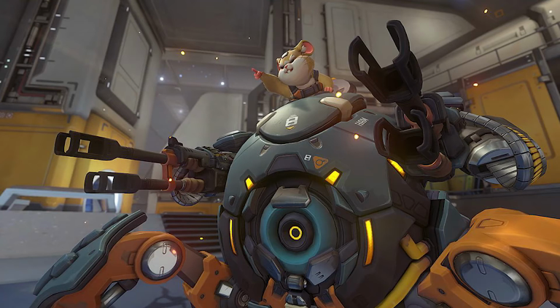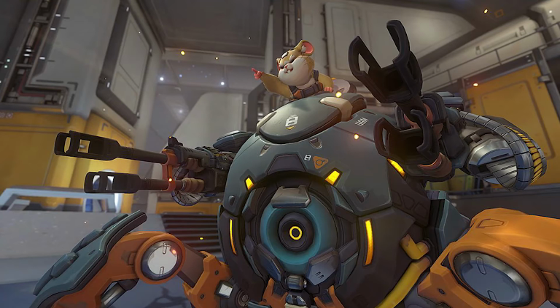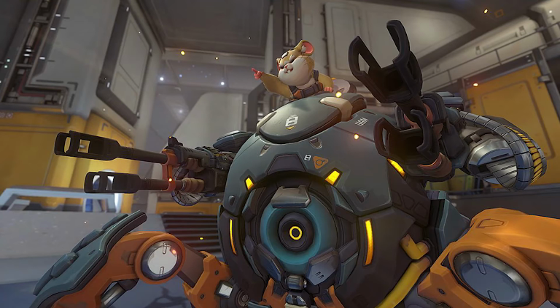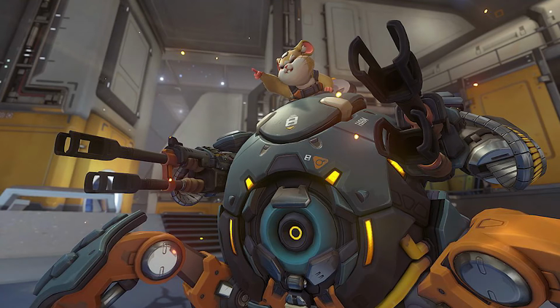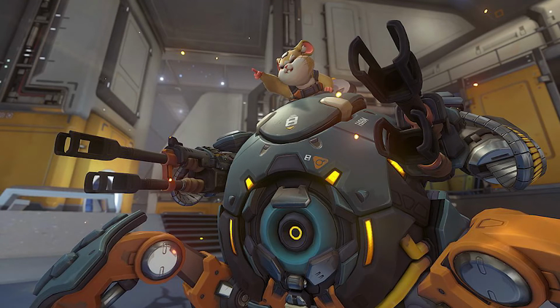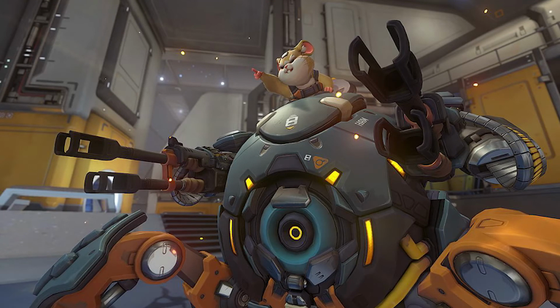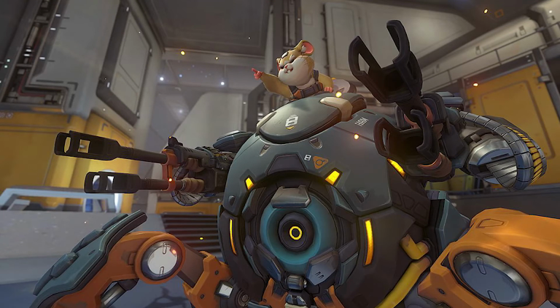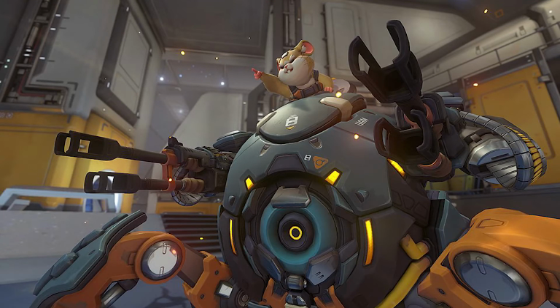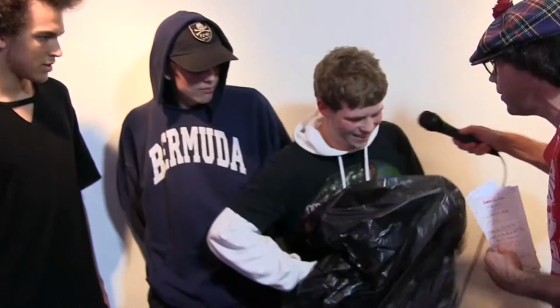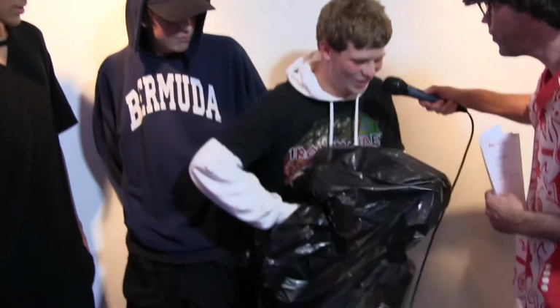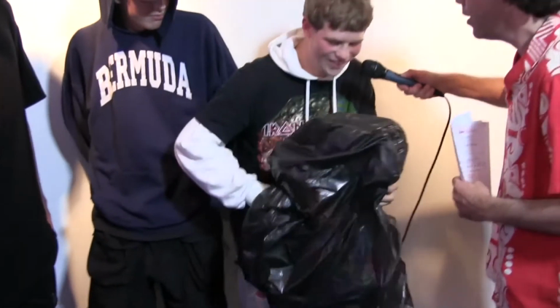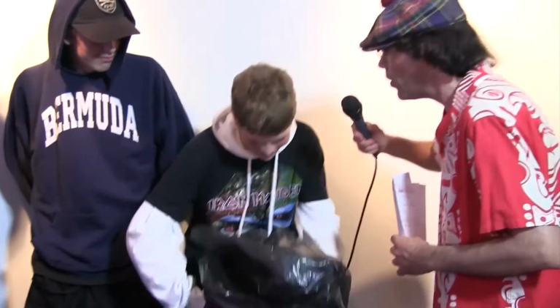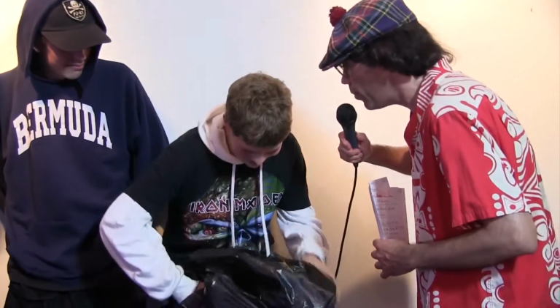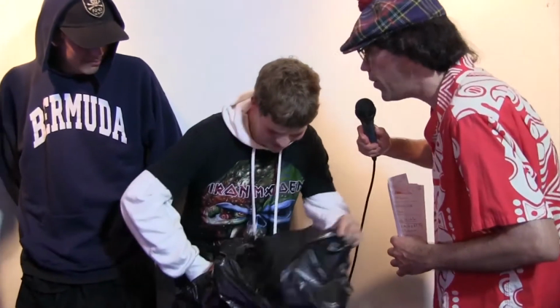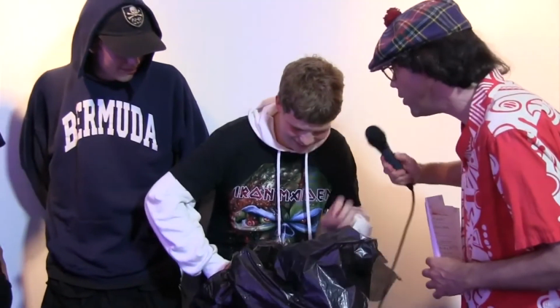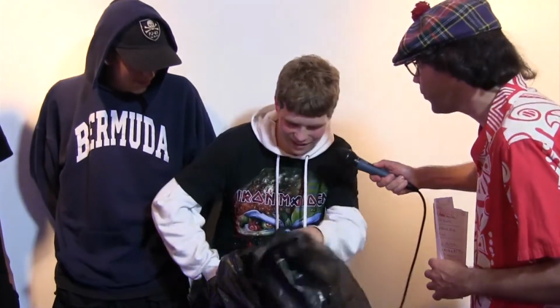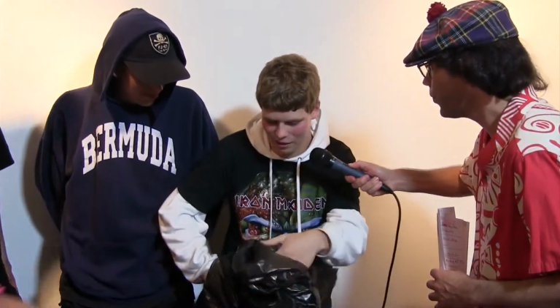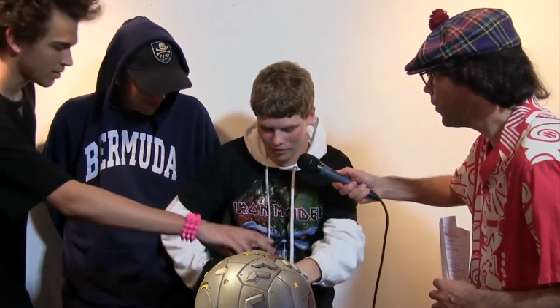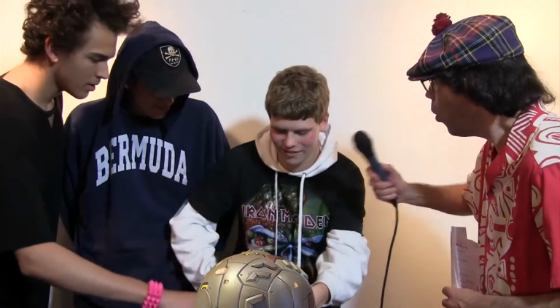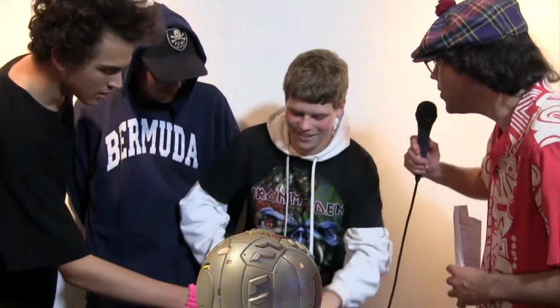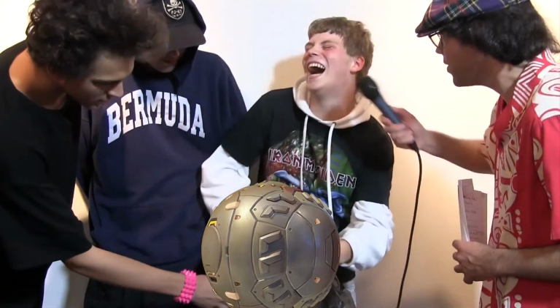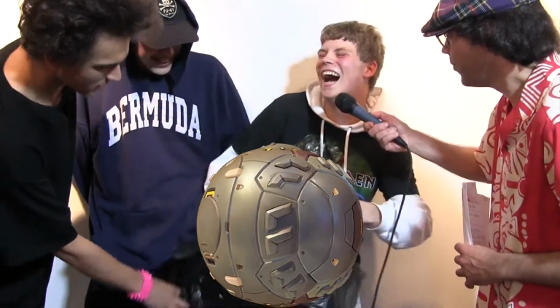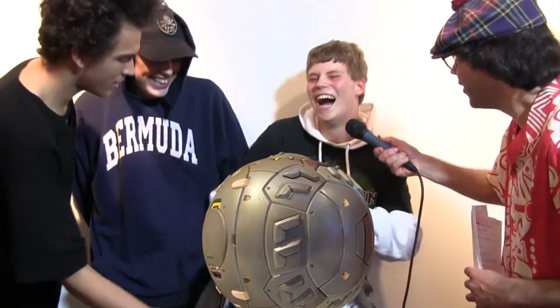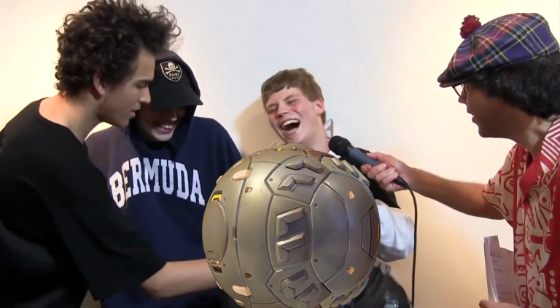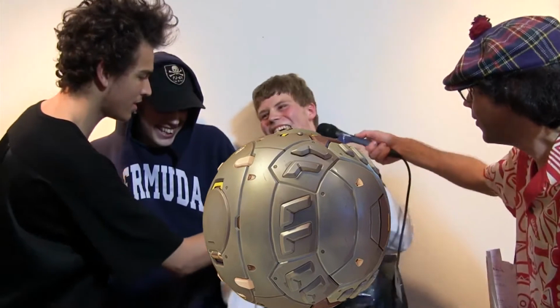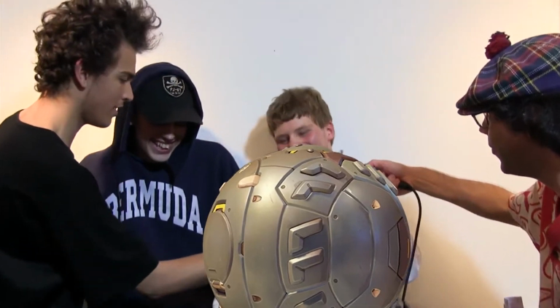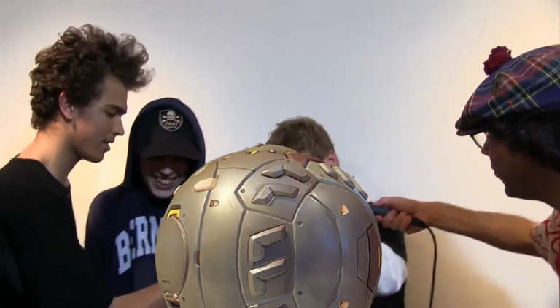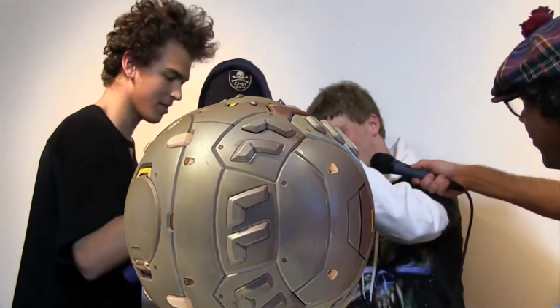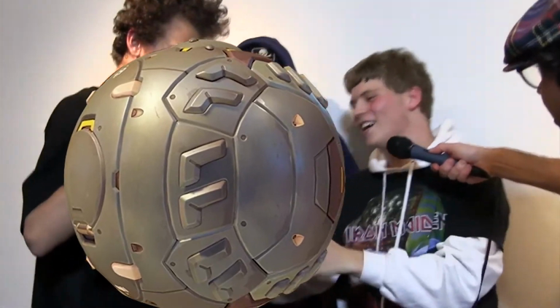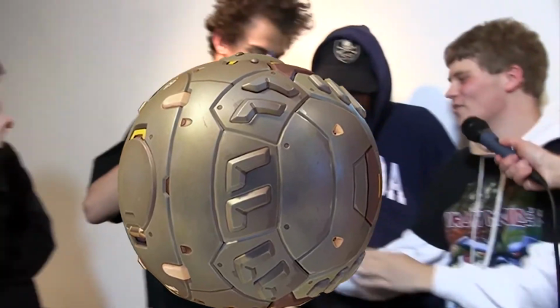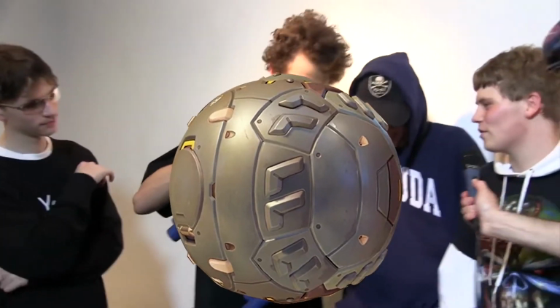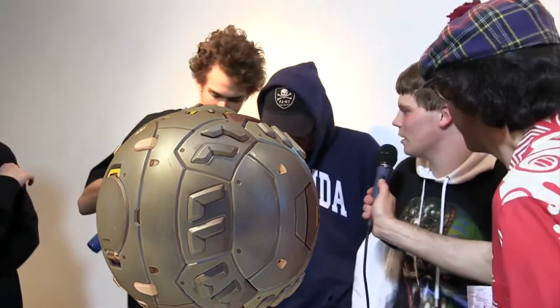Sad Boys, what is this? Please tell the people what this is. I don't know. Maybe the rest of Sad Boys could give you a hand here. Yeah, help me out, guys. What is this? What's this called again?